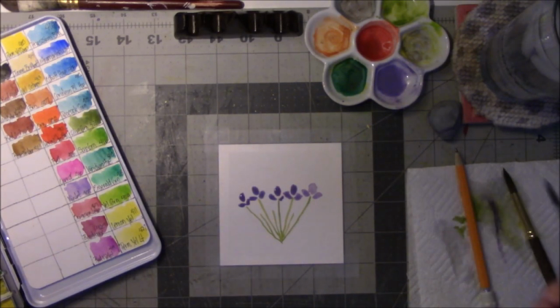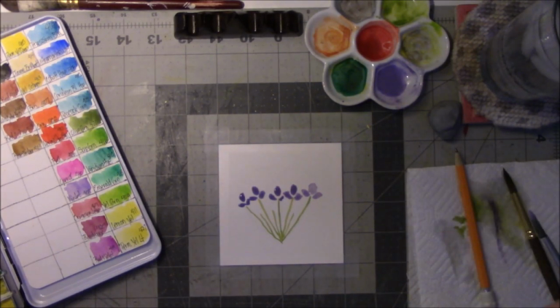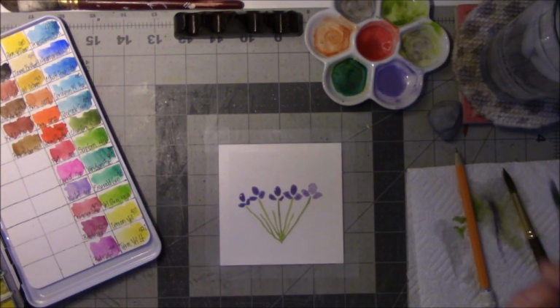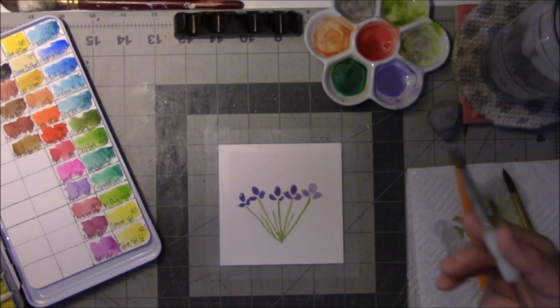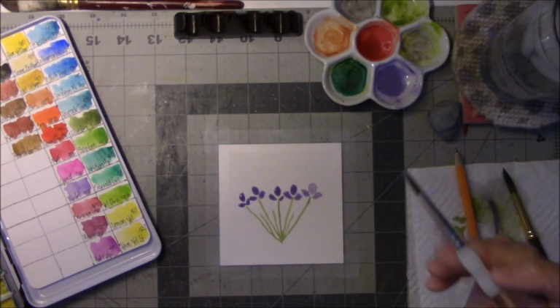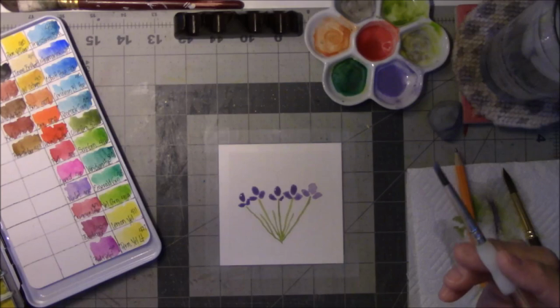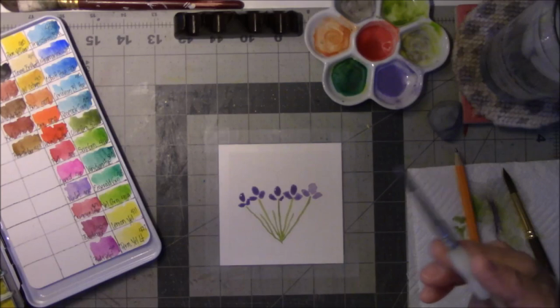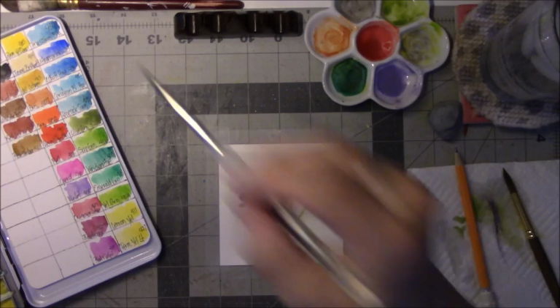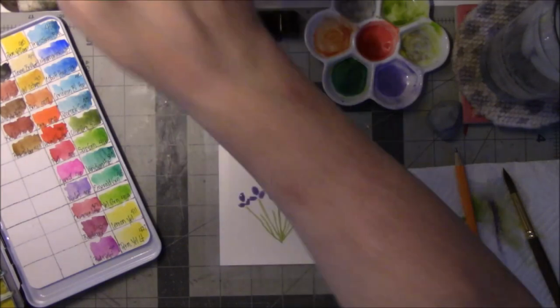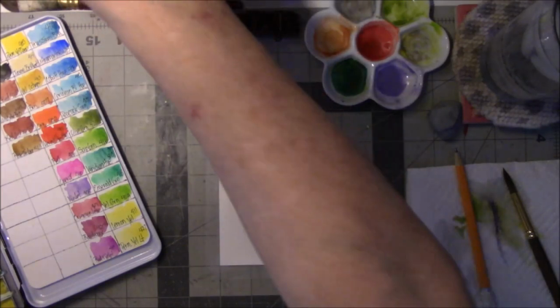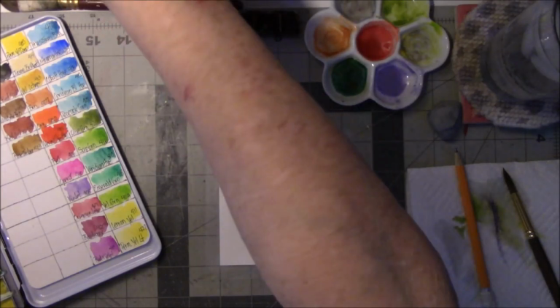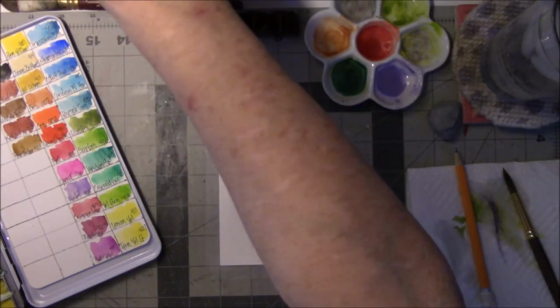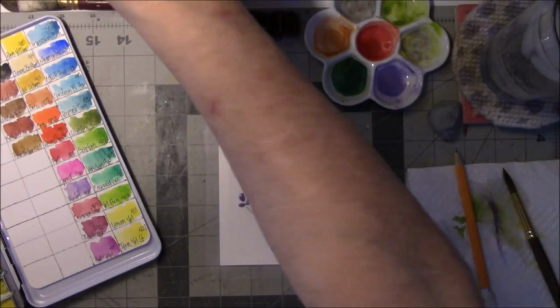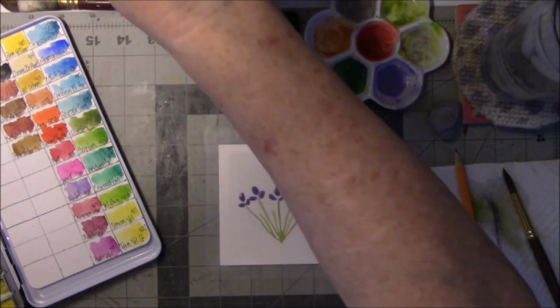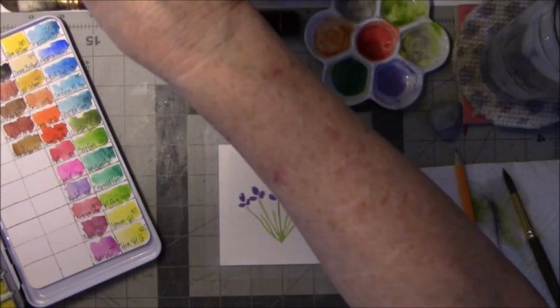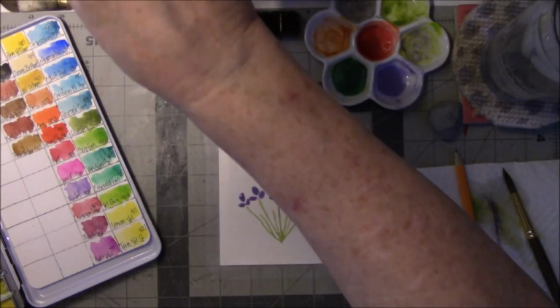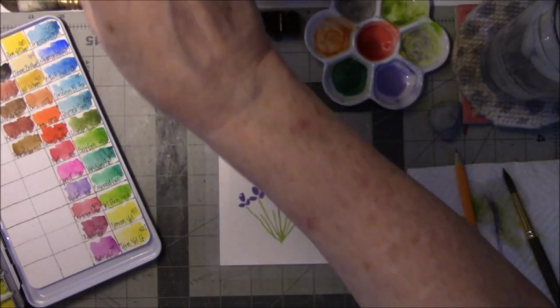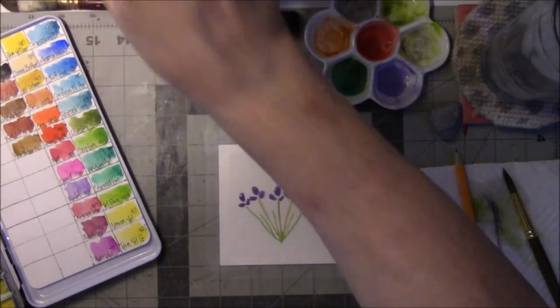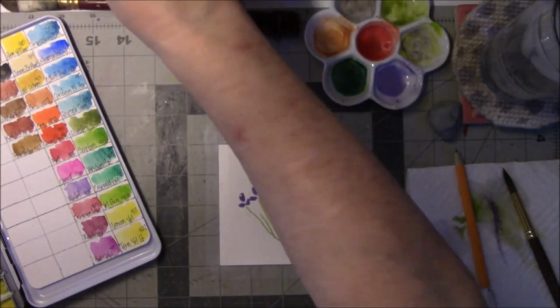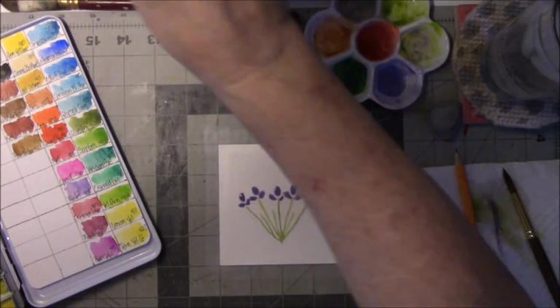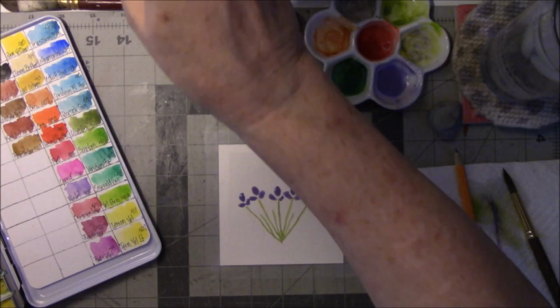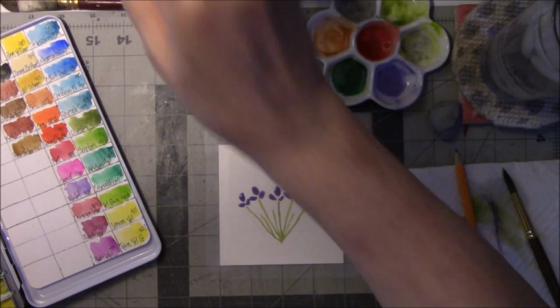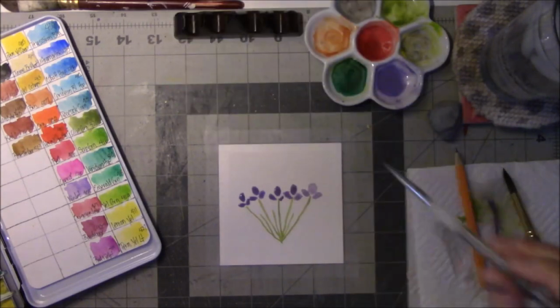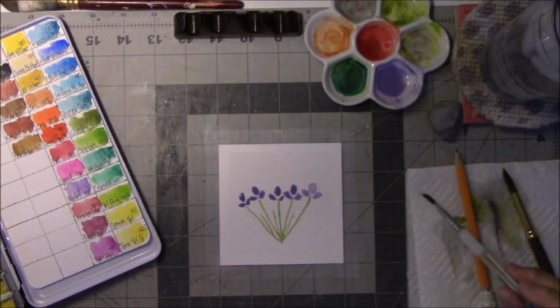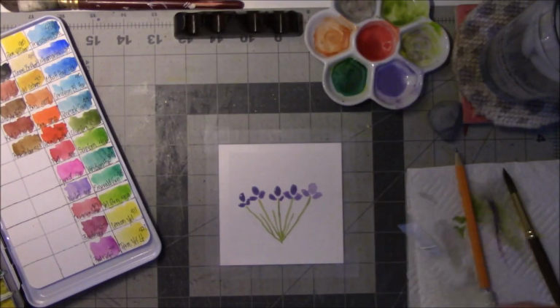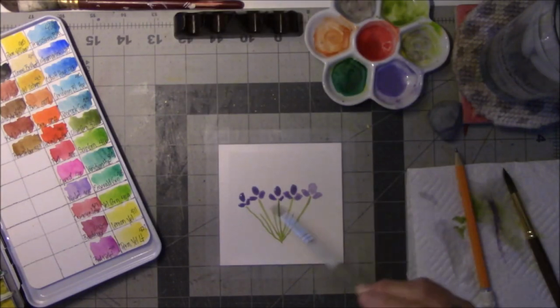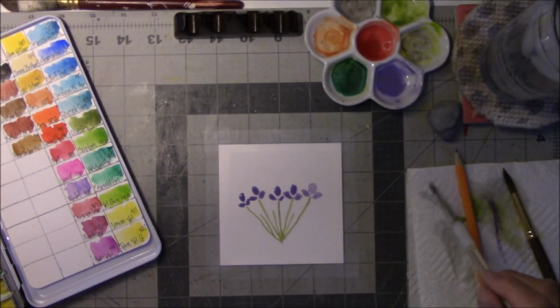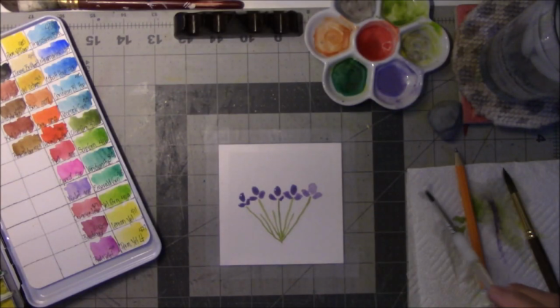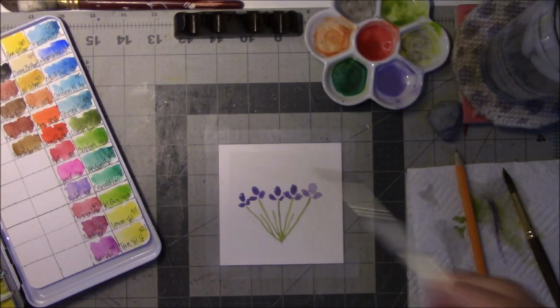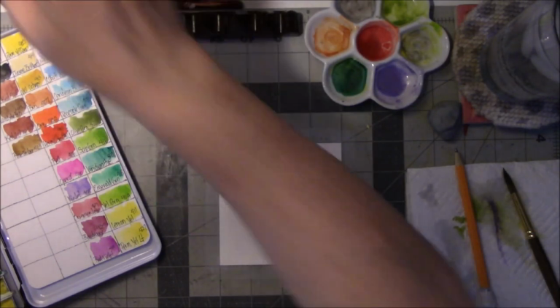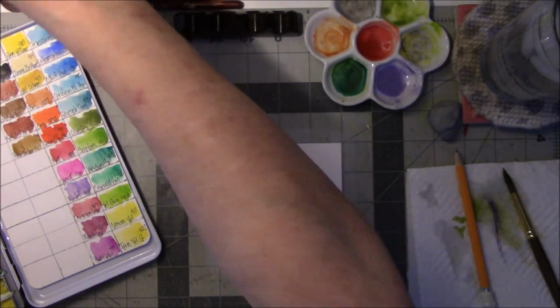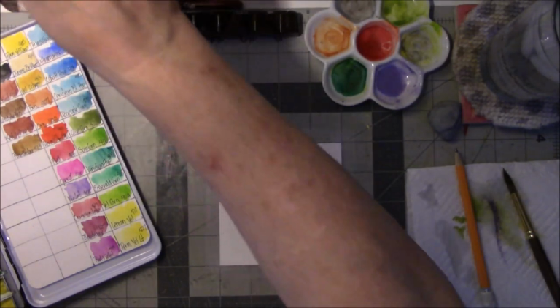I'm really glad that I did it because I really love the paper. It soaks it up. It's got good cotton in it. I like this paper.